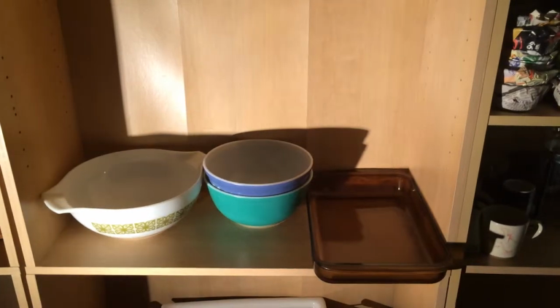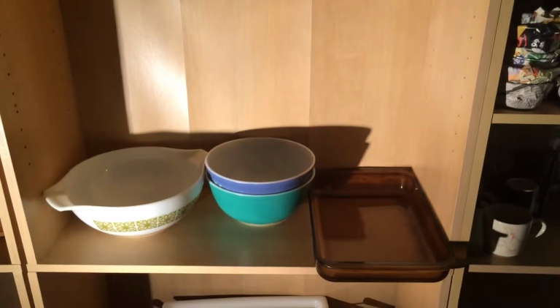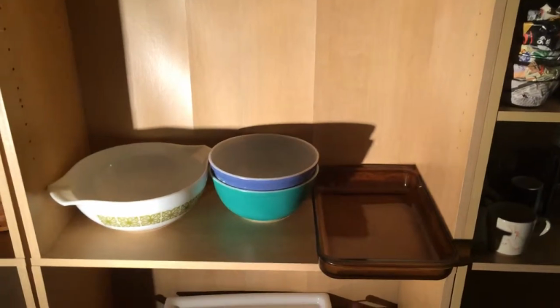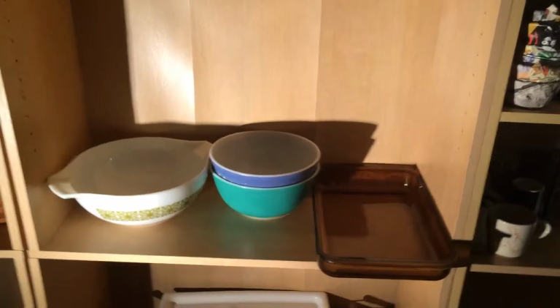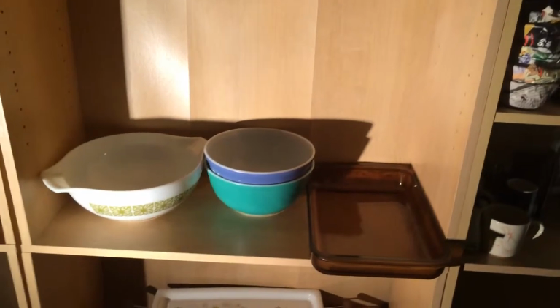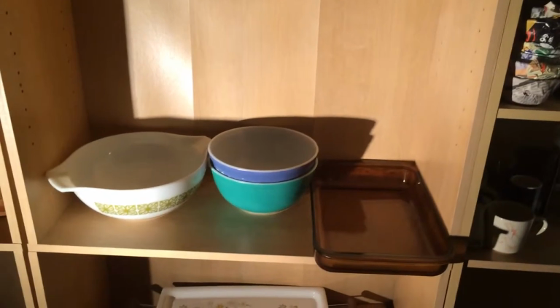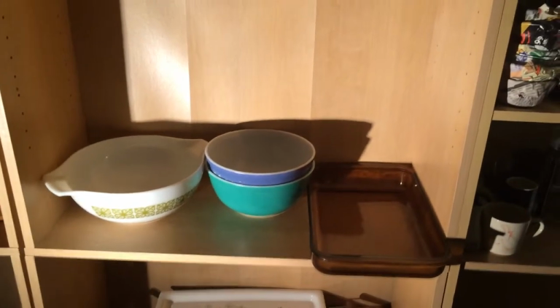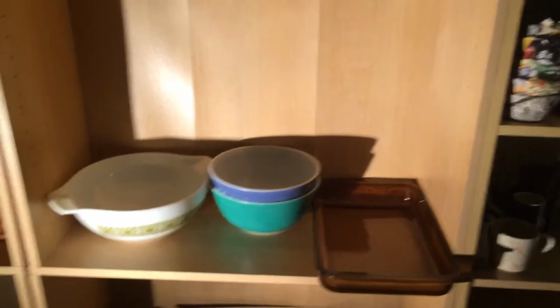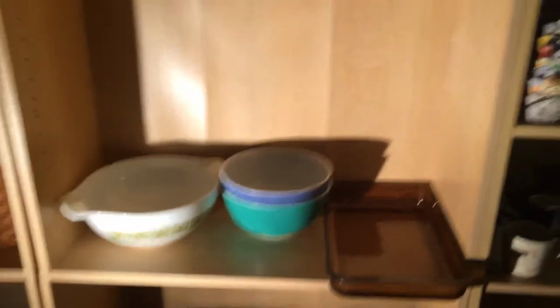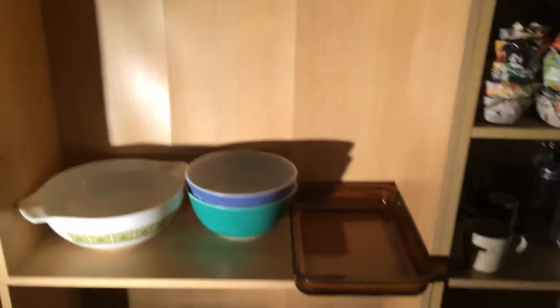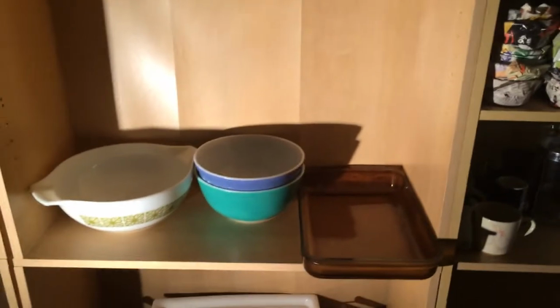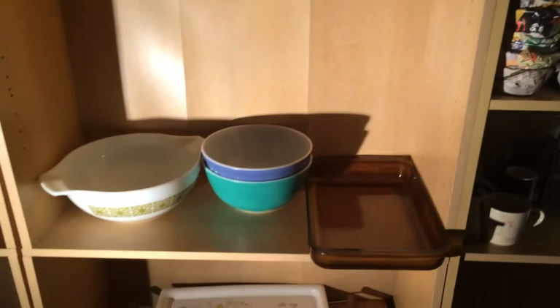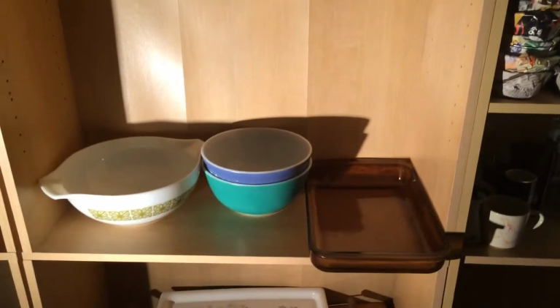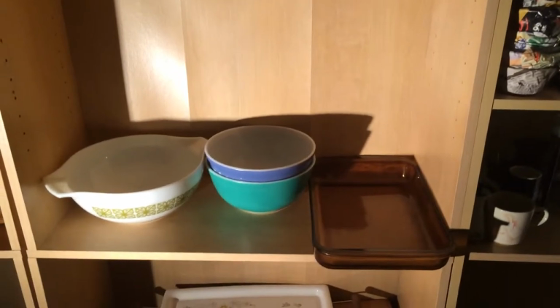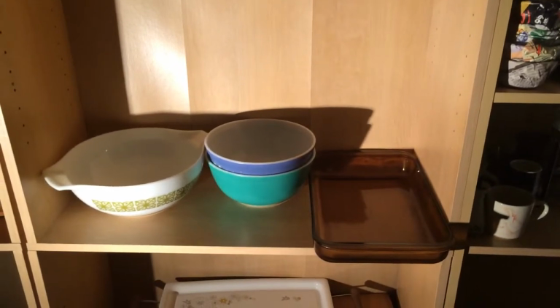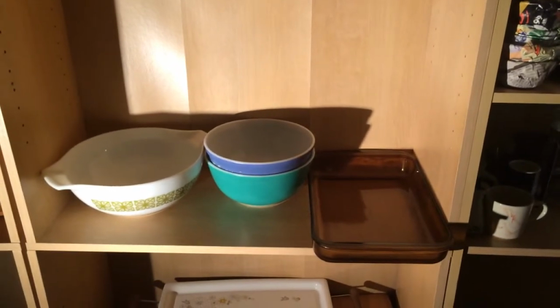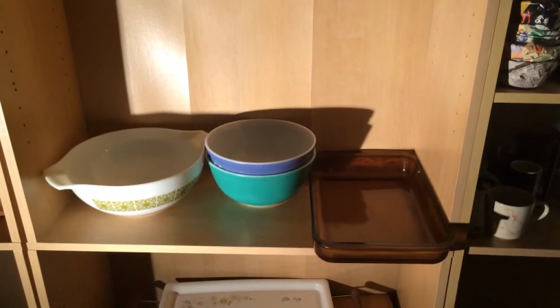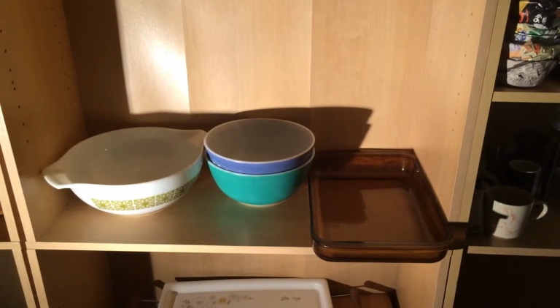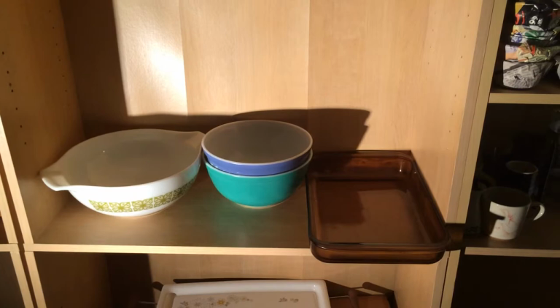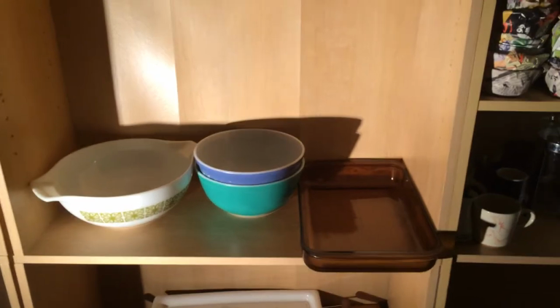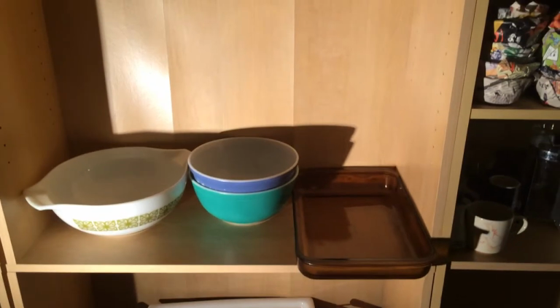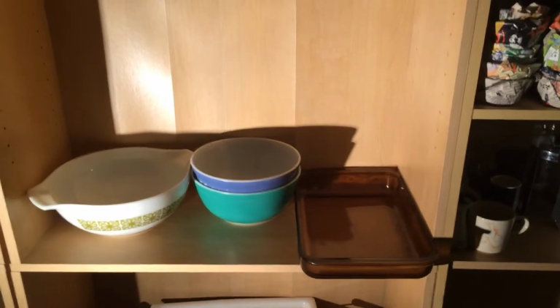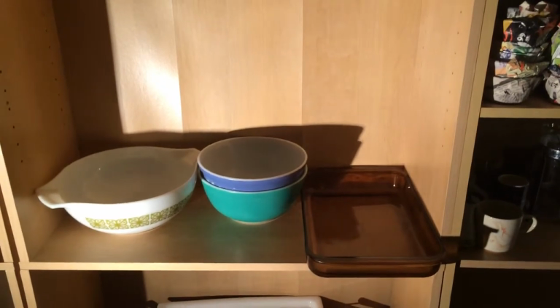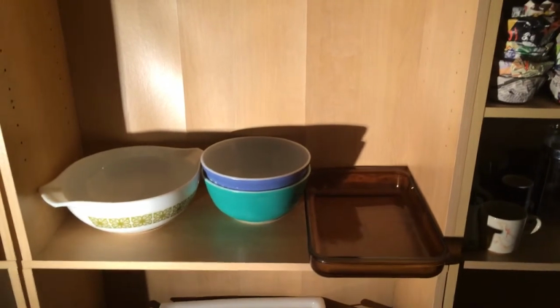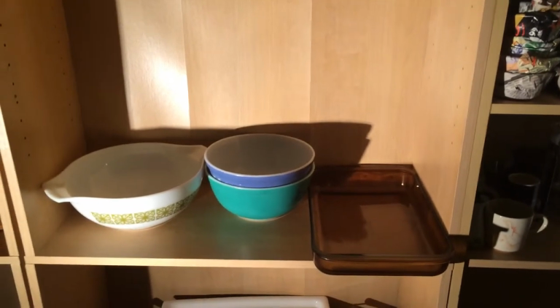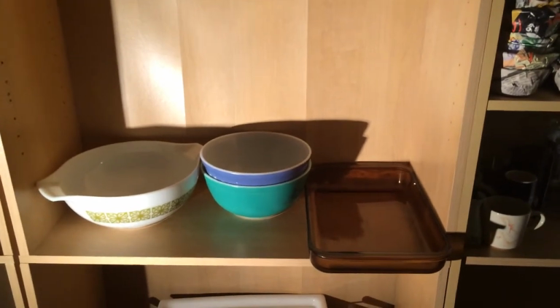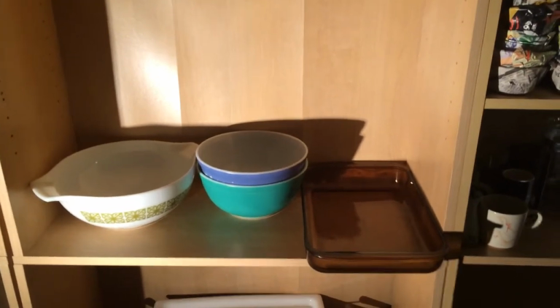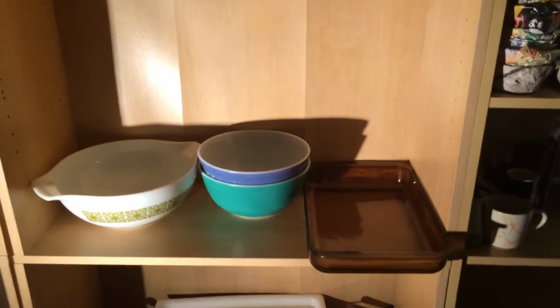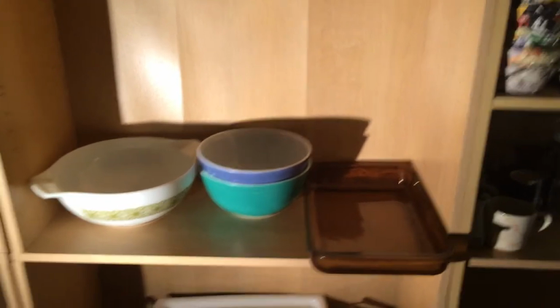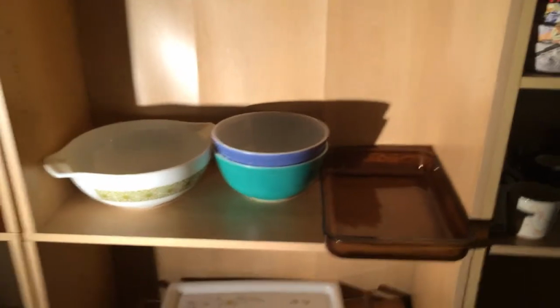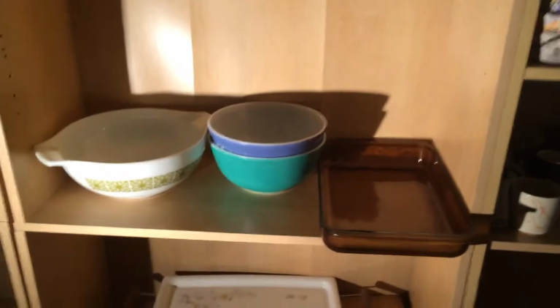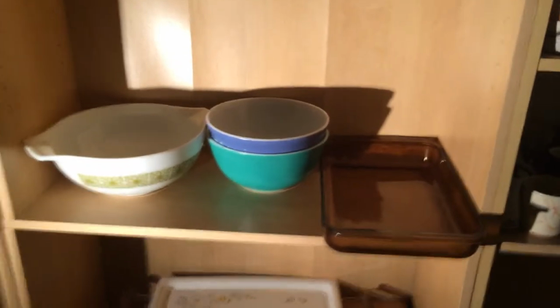Hey there, YouTube. I just want to show you what I picked up this weekend at the local flea market. Some Pyrex, some Corningware. Here we go.